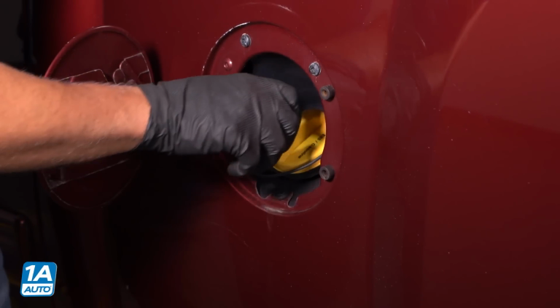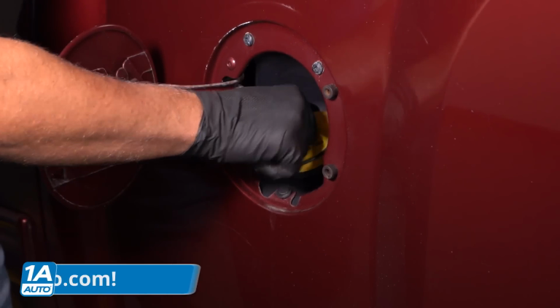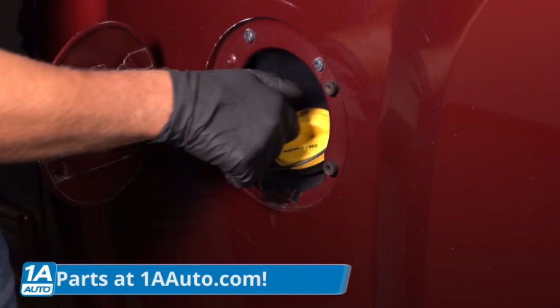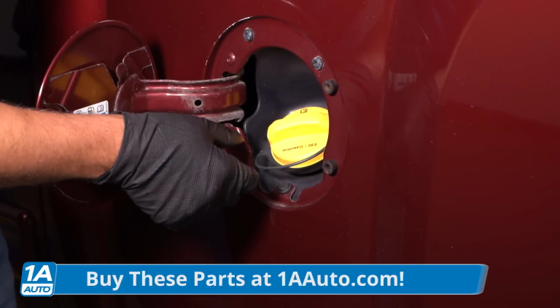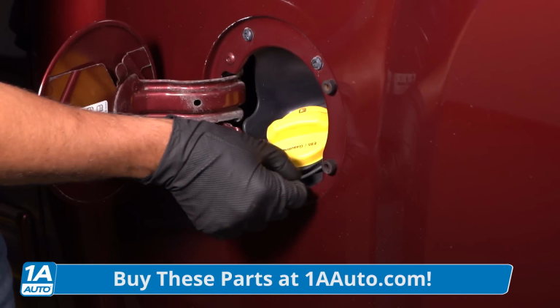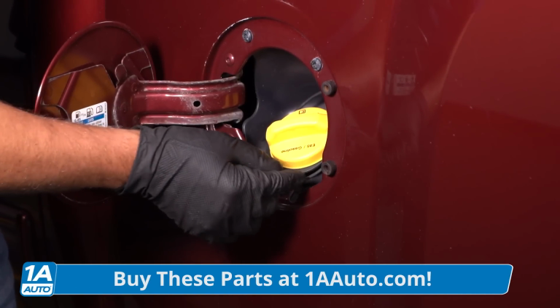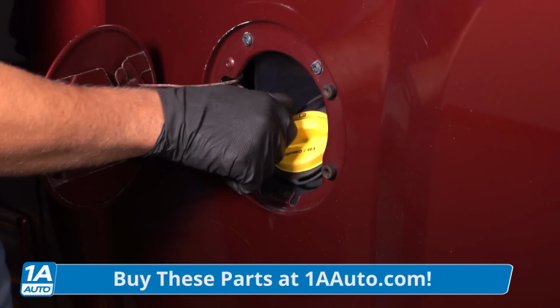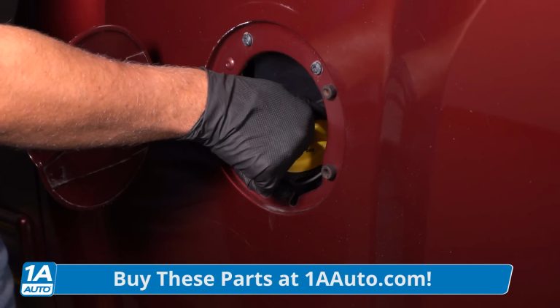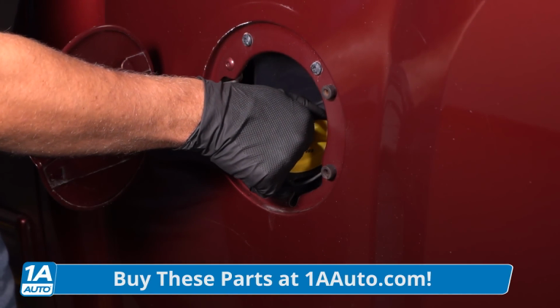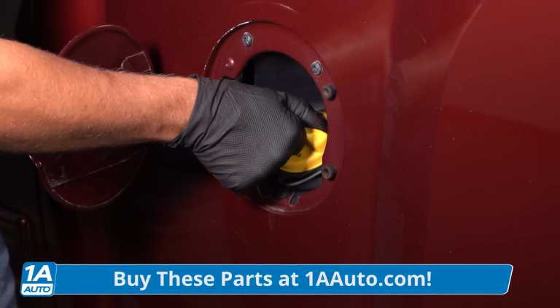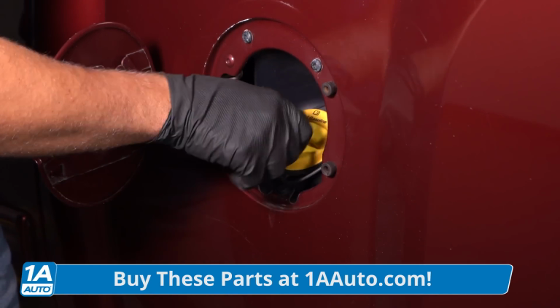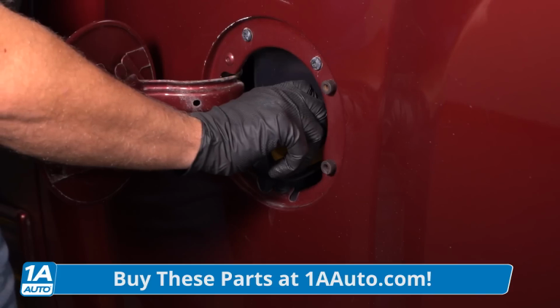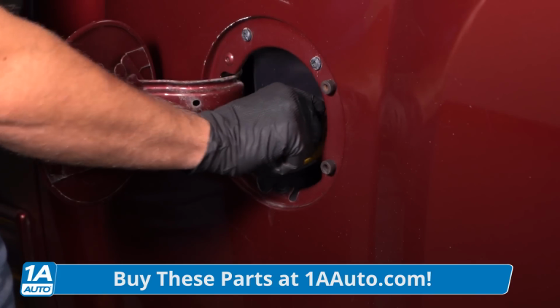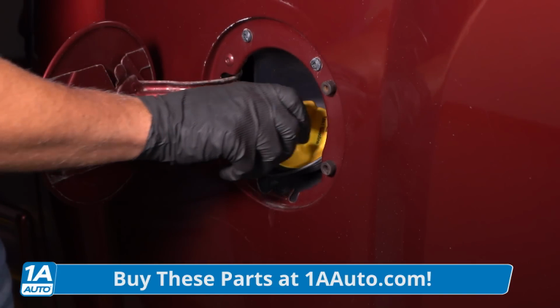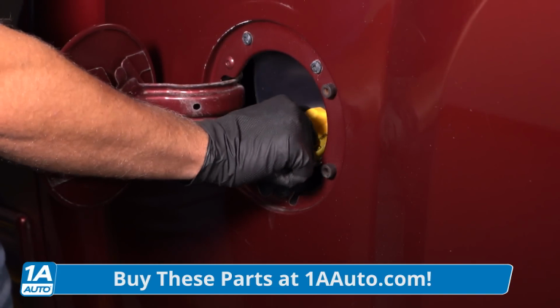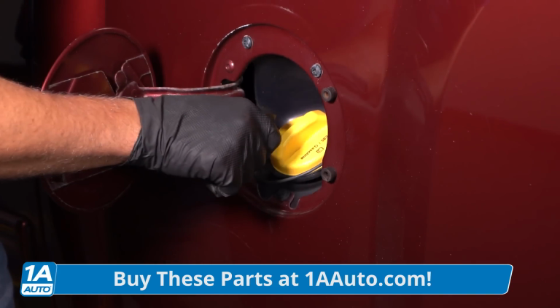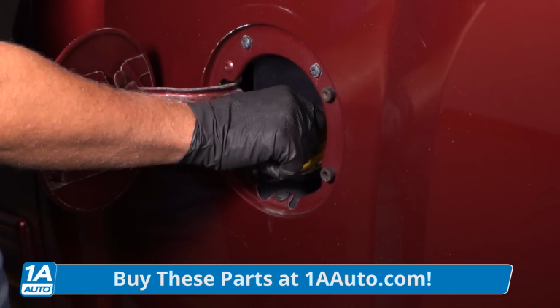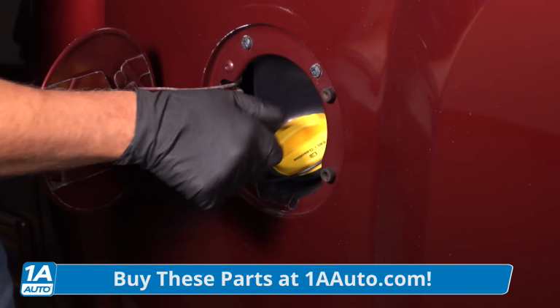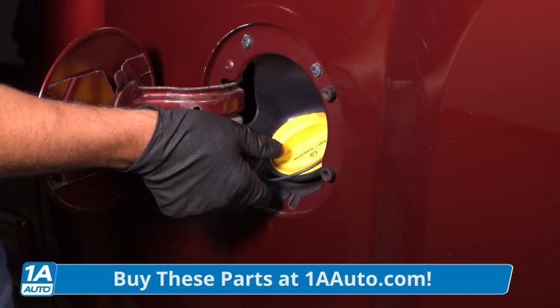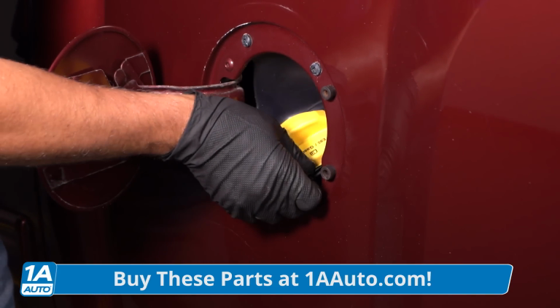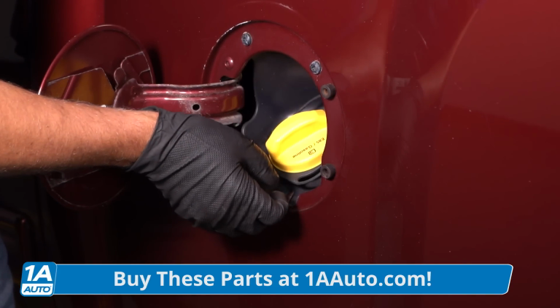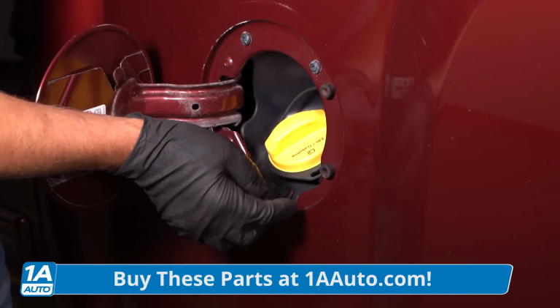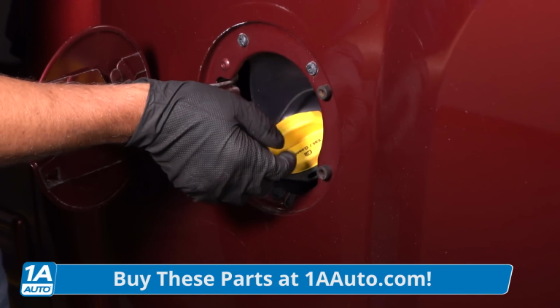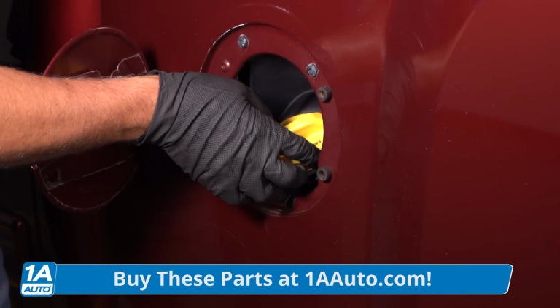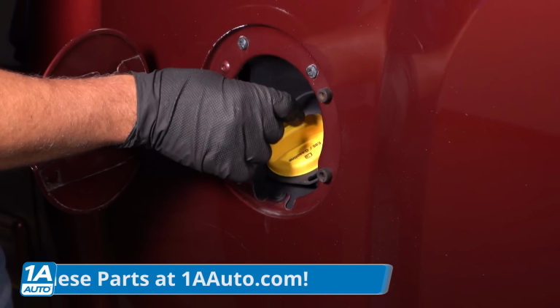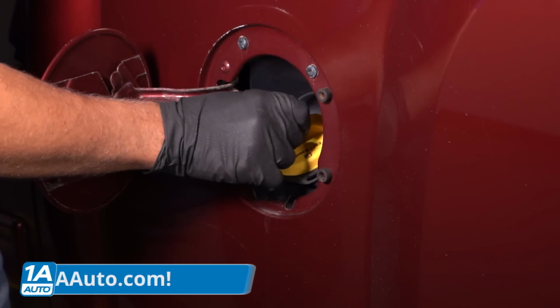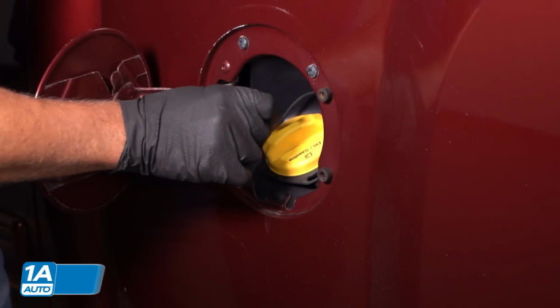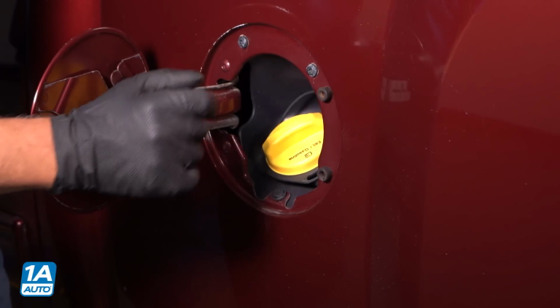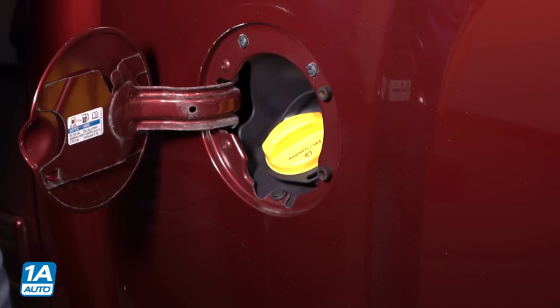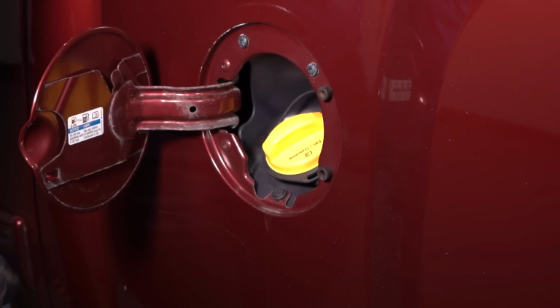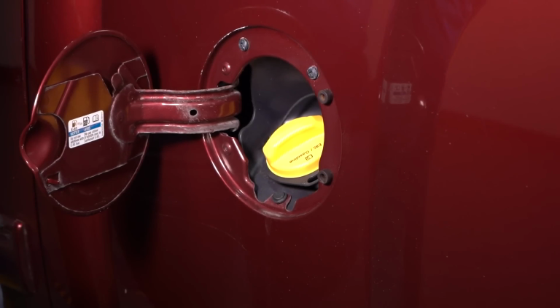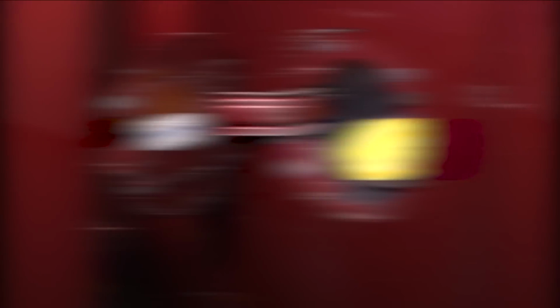Last, check to make sure the ratchet part of the gas cap is good. It should feel pretty strong. If it feels abnormal, it's probably time for a new gas cap.